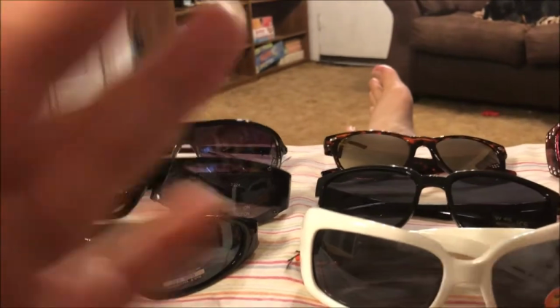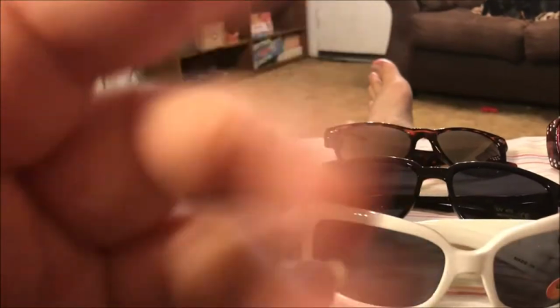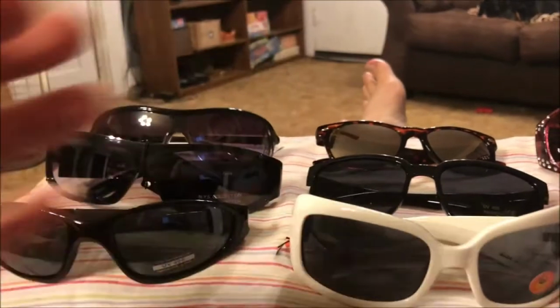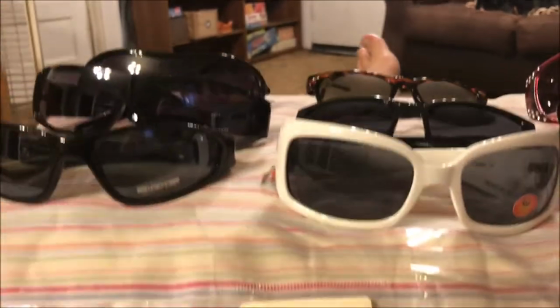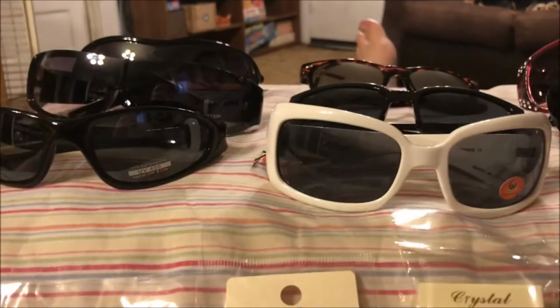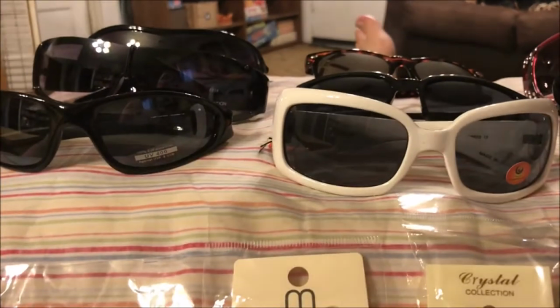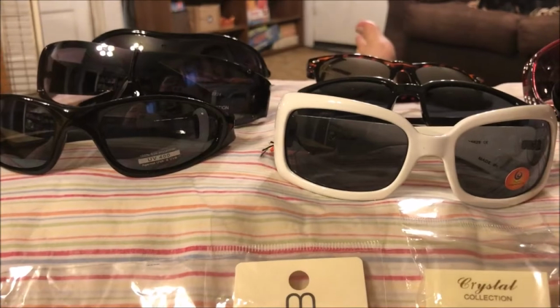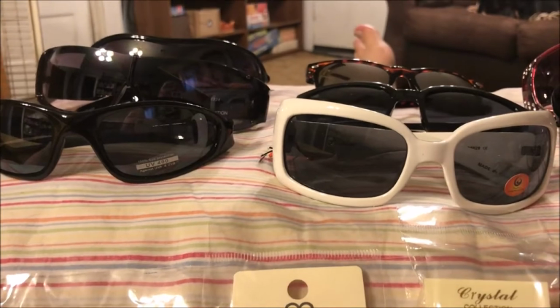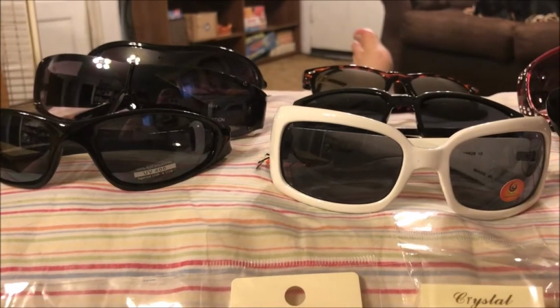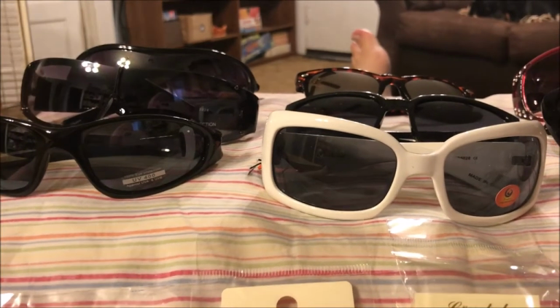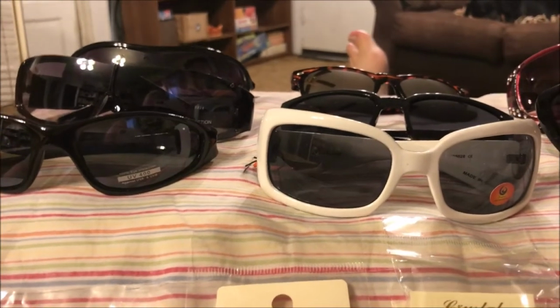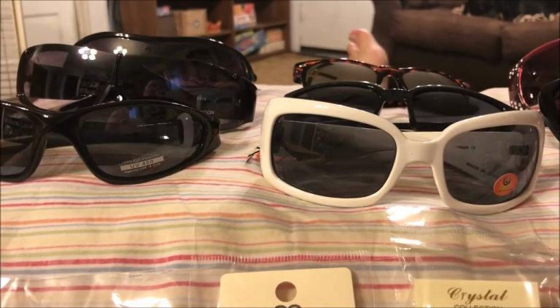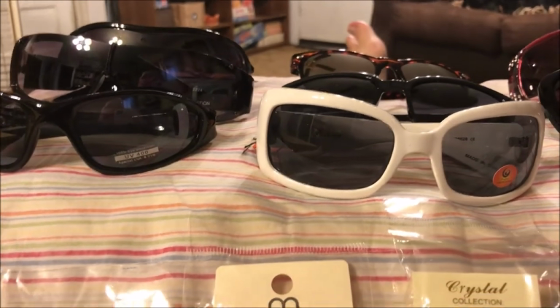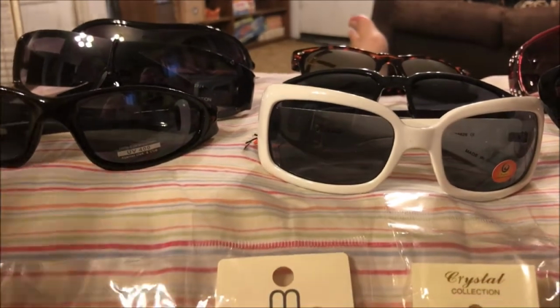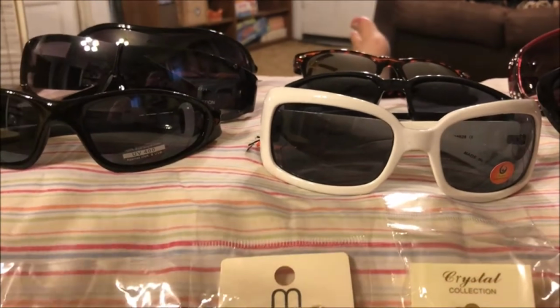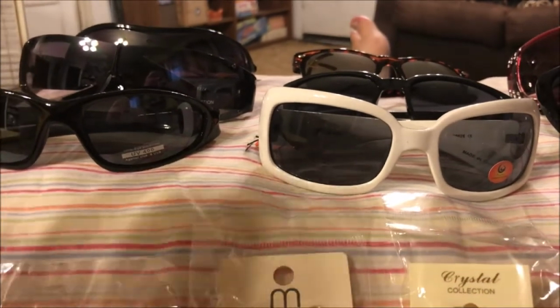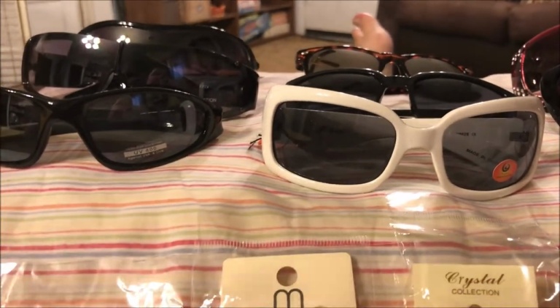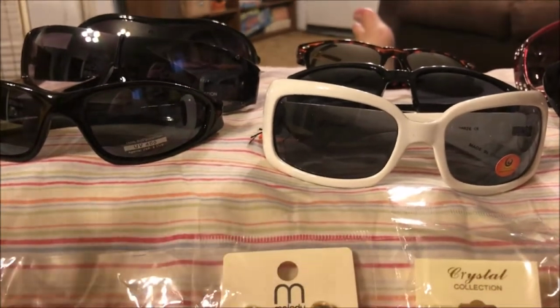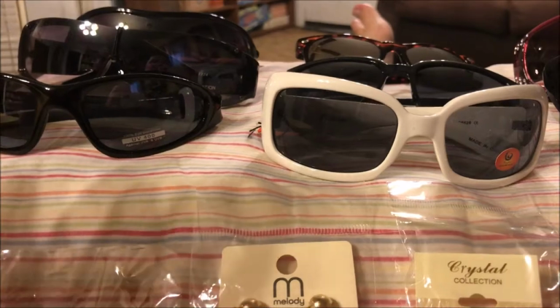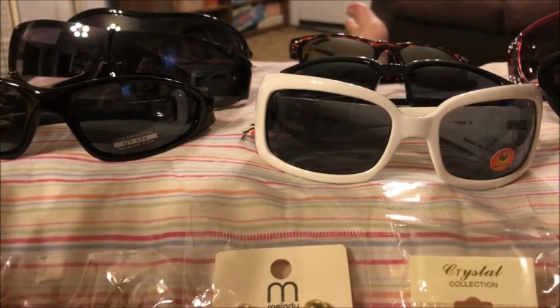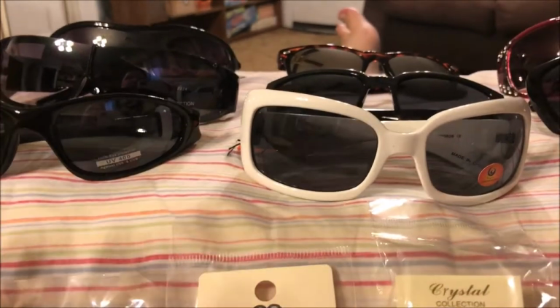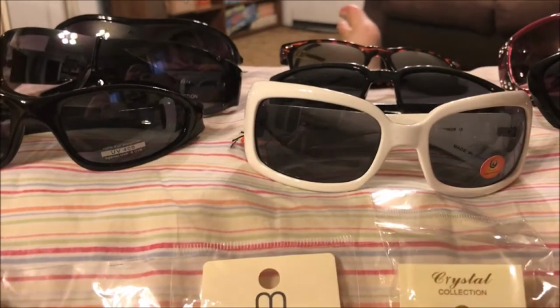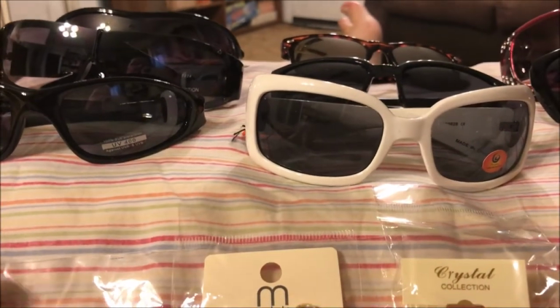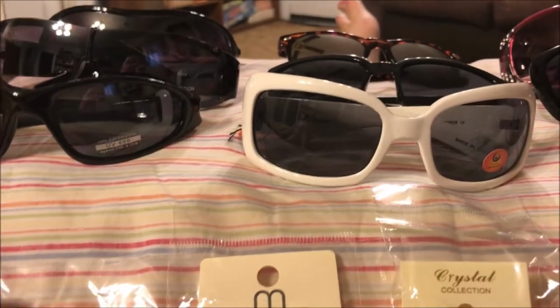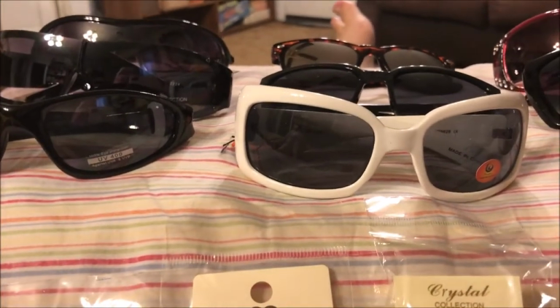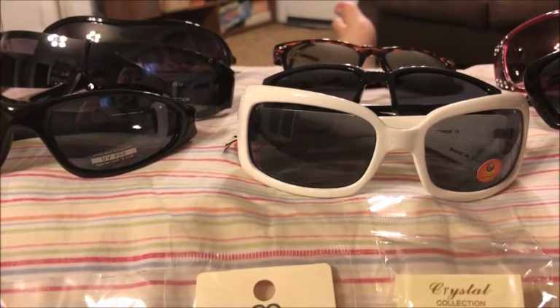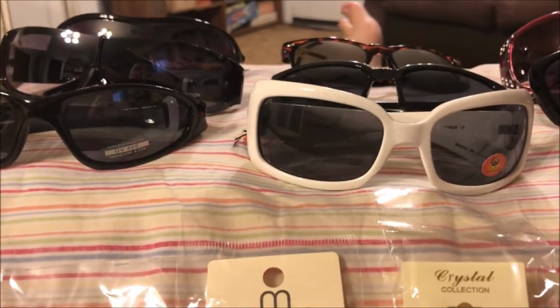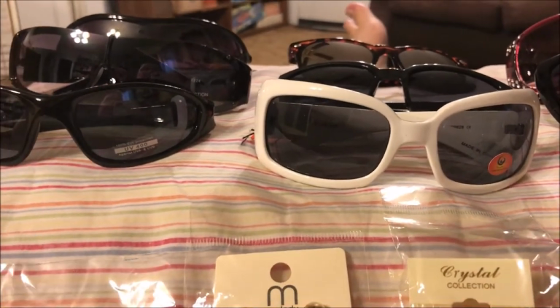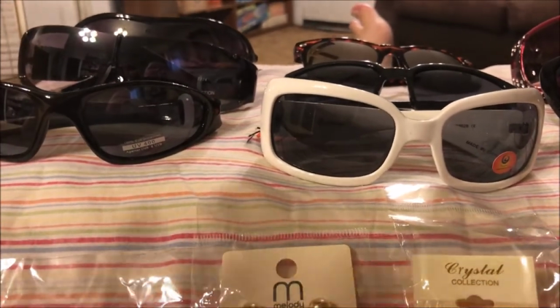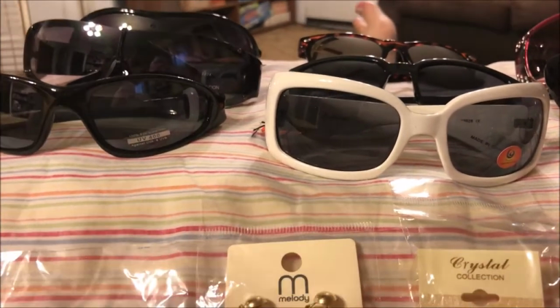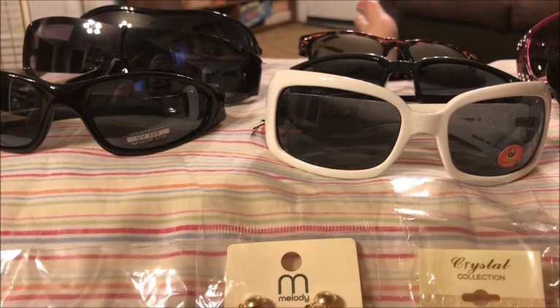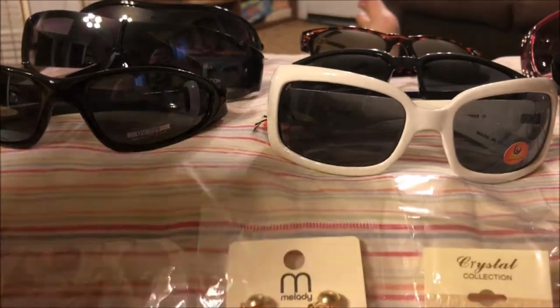Hey y'all, it's Nona and I'm here with a little bit of an unusual Shop Miss A haul for me. In this haul I have a bunch of sunglasses and a couple of jewelry items.